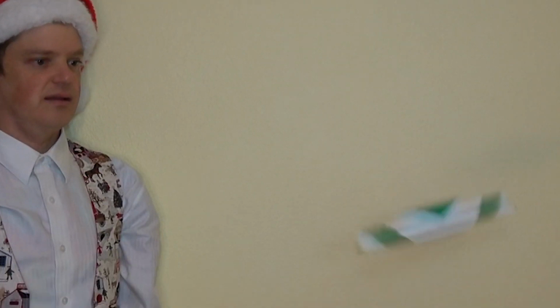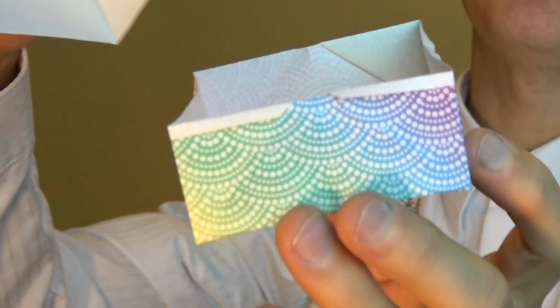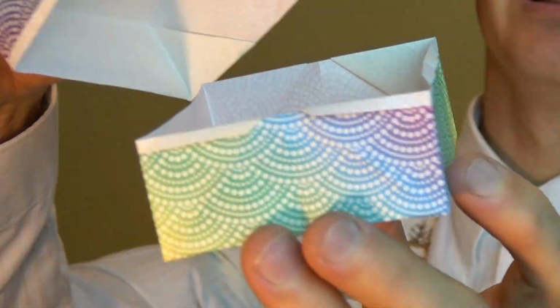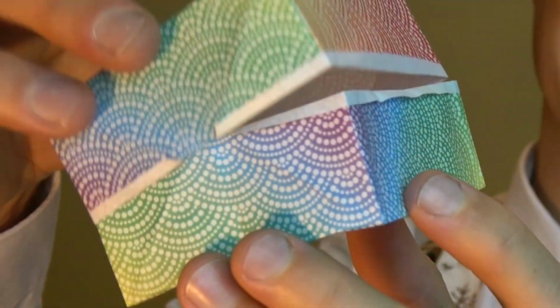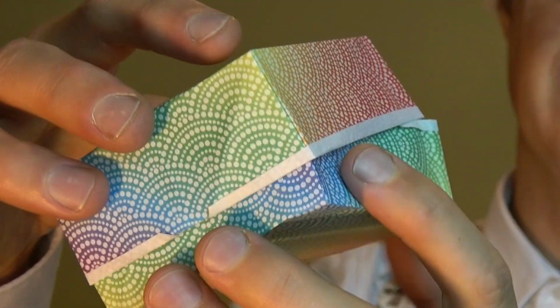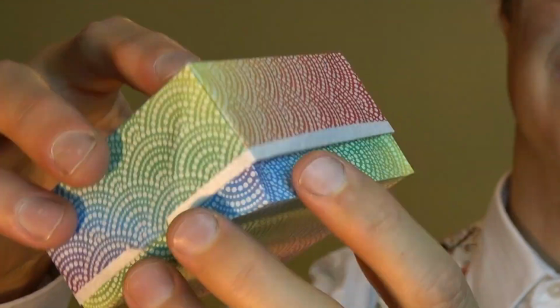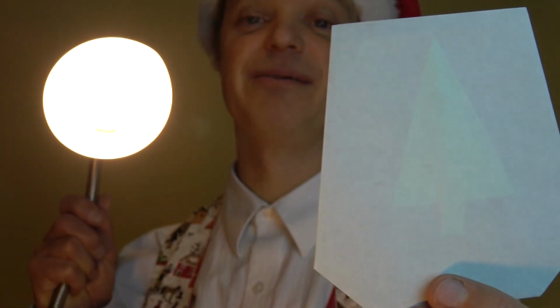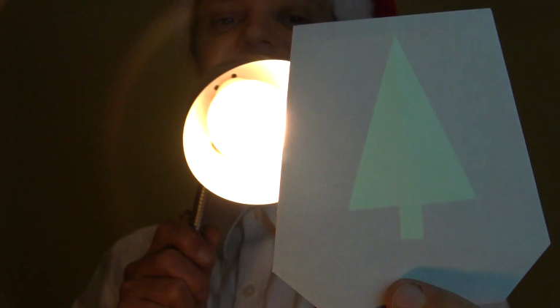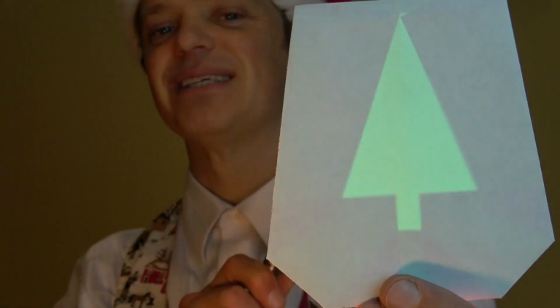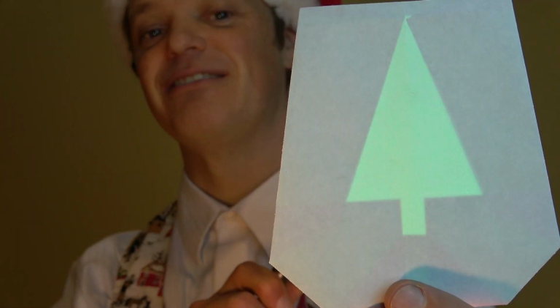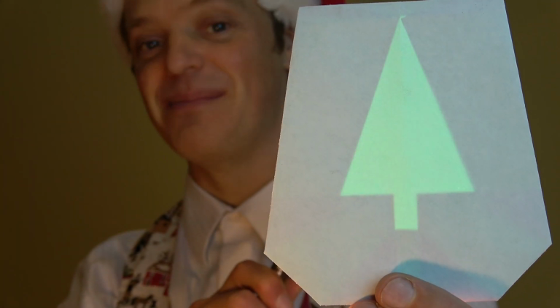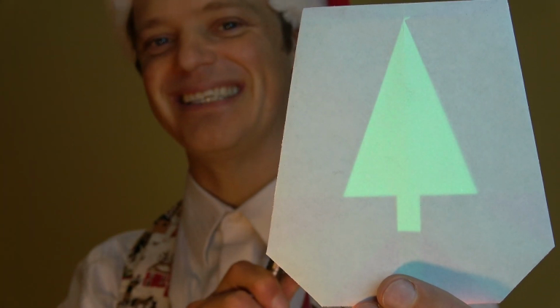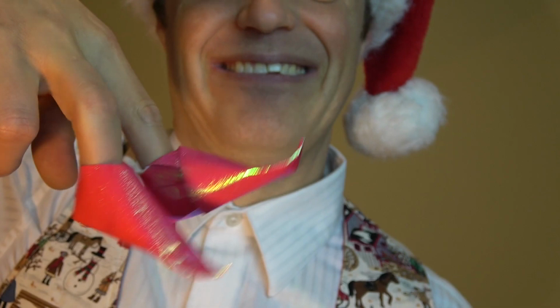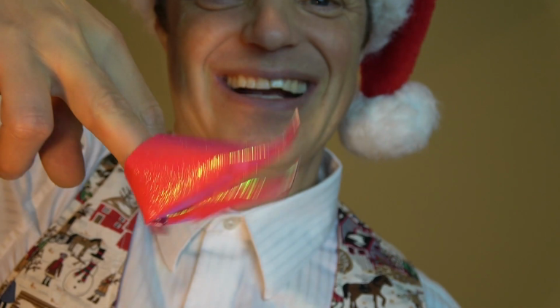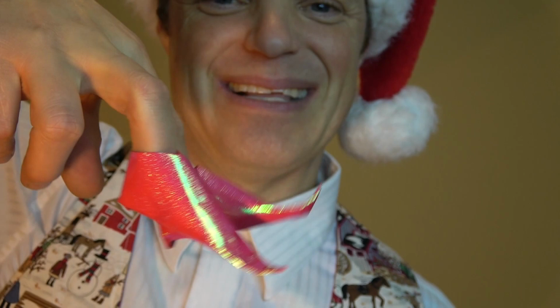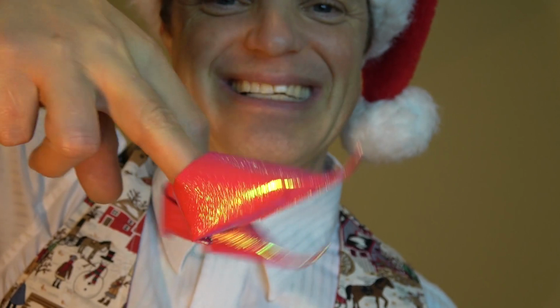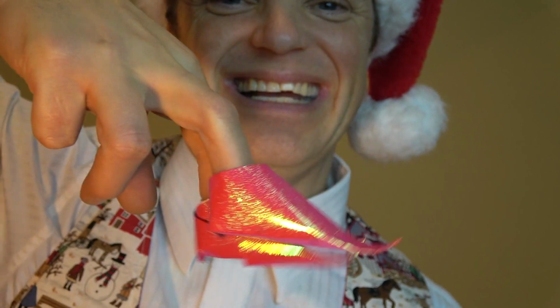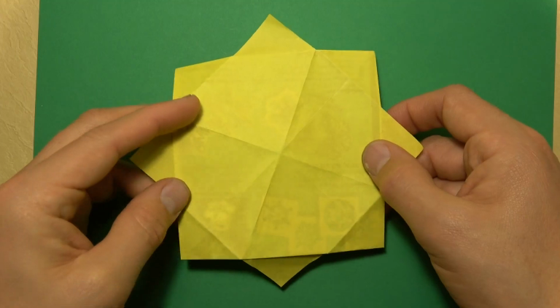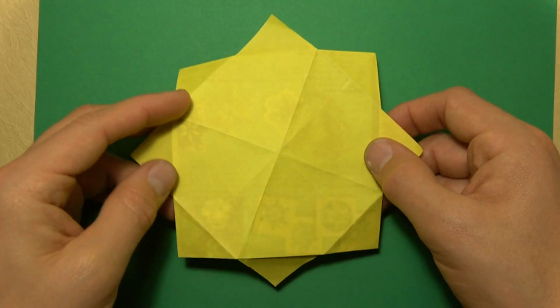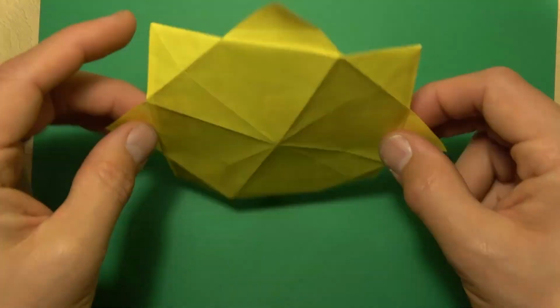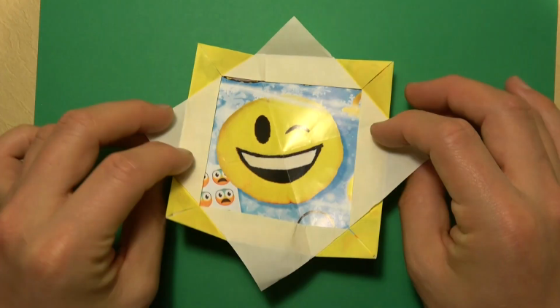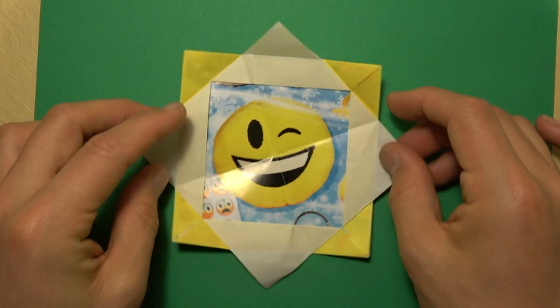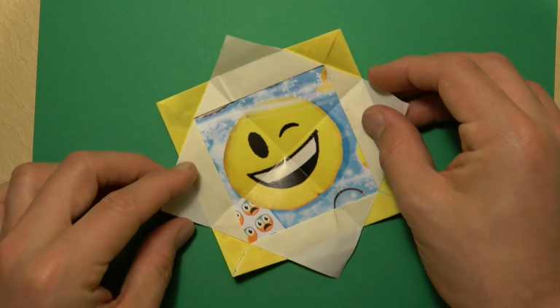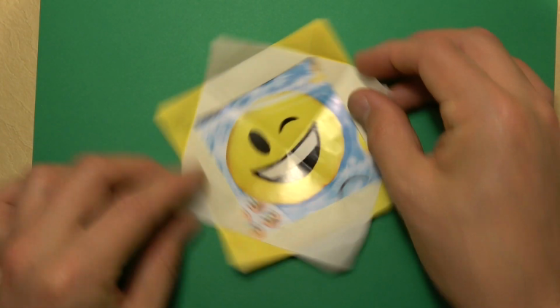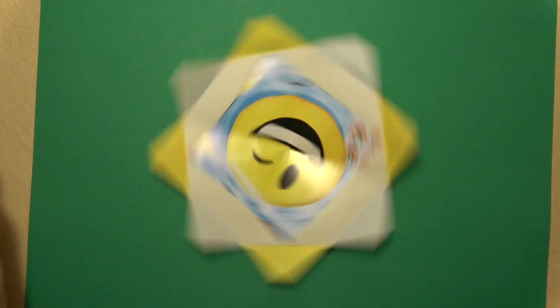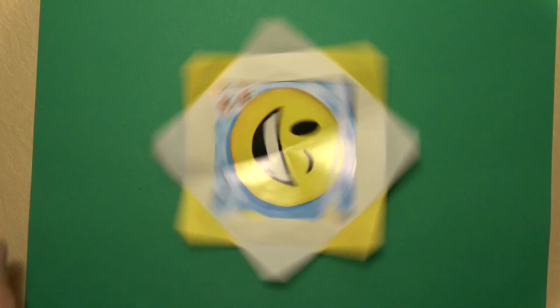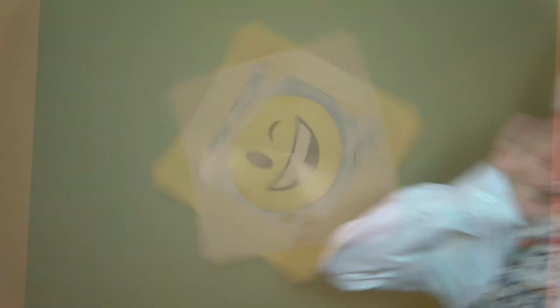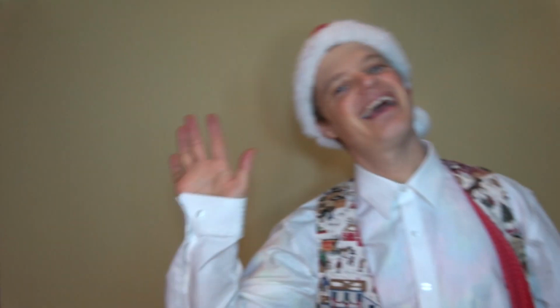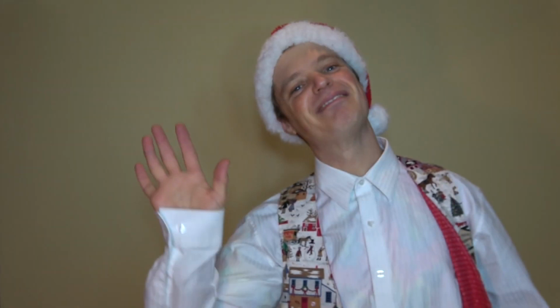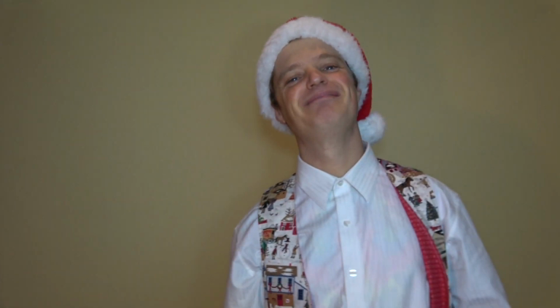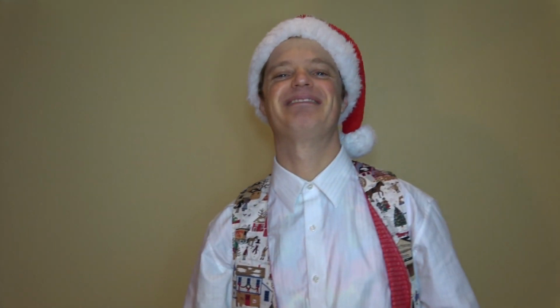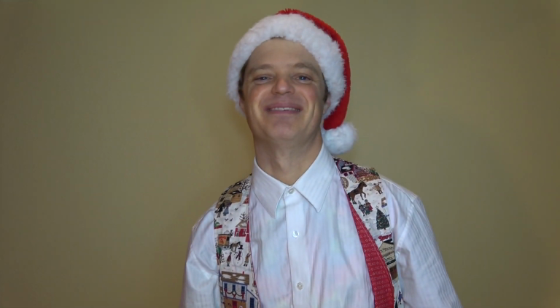Gift box with a lid, a Christmas tree reappears, little finger slippers, eight-pointed star picture frame — and the picture frame spins. Hey everyone, Merry Christmas!